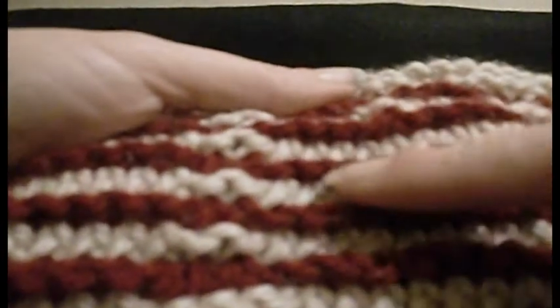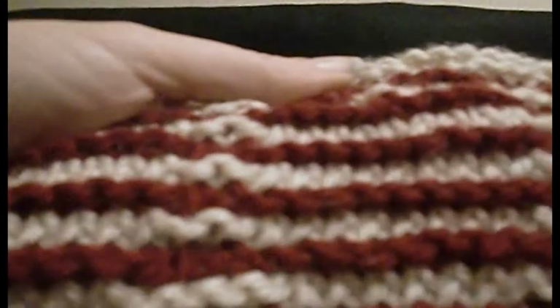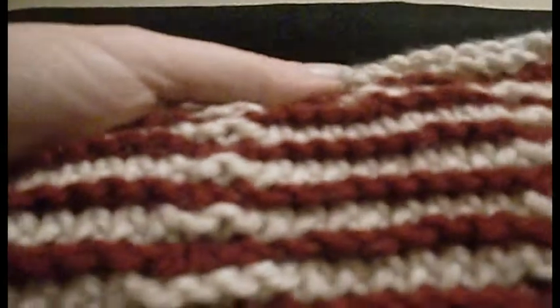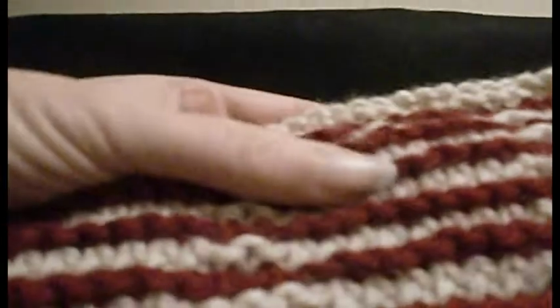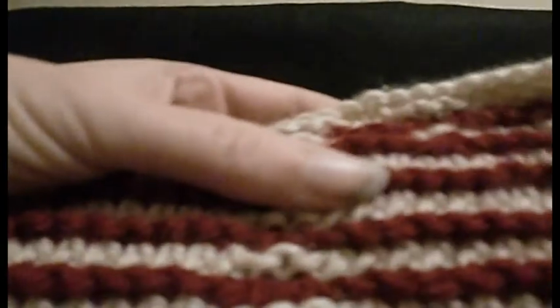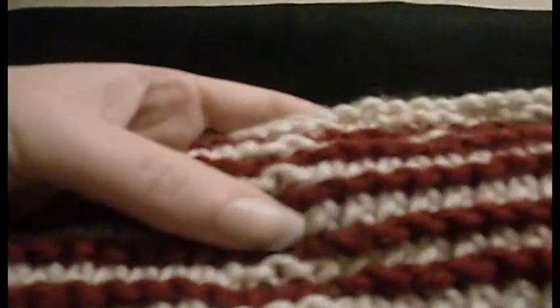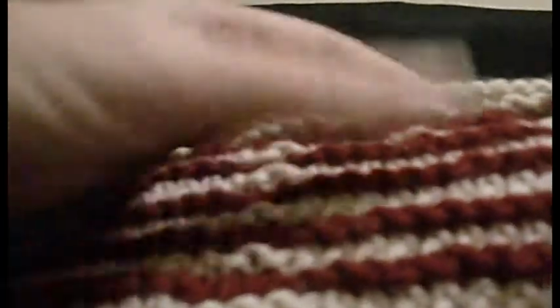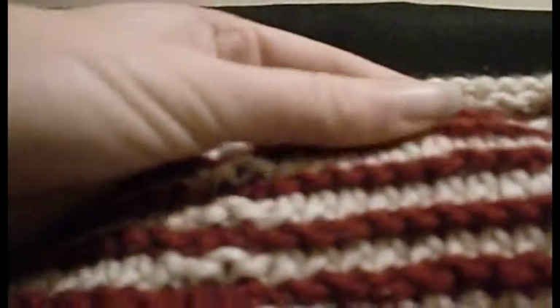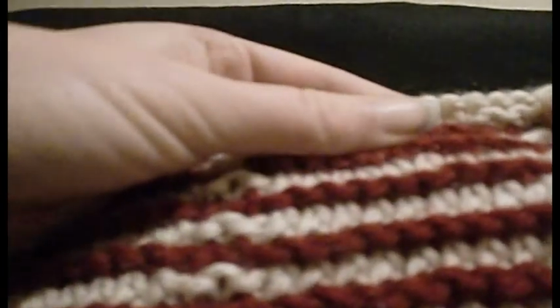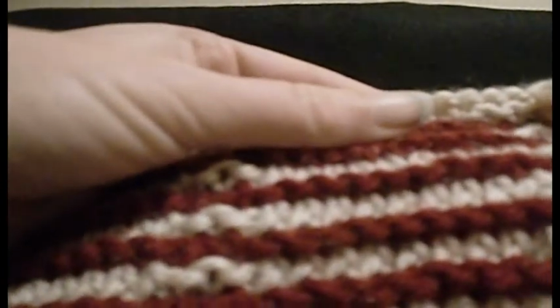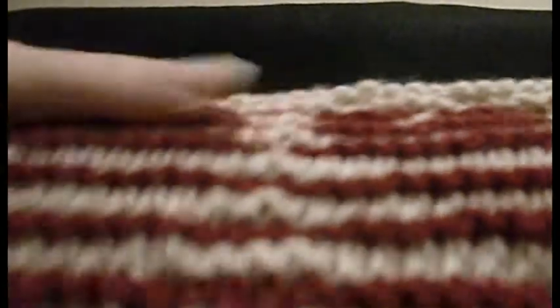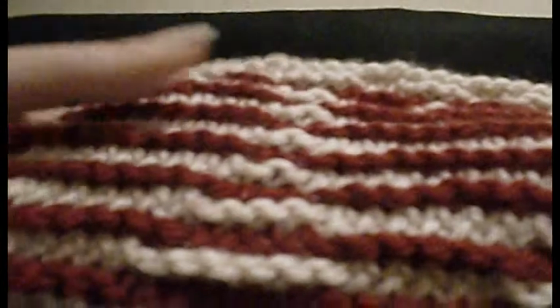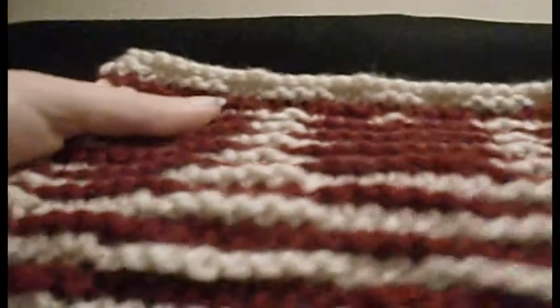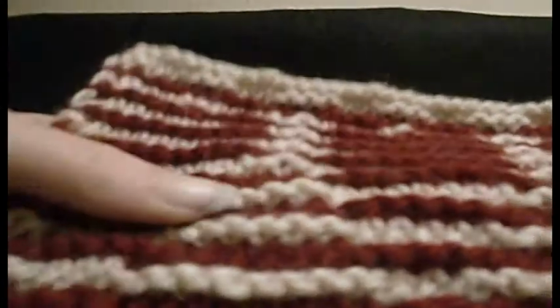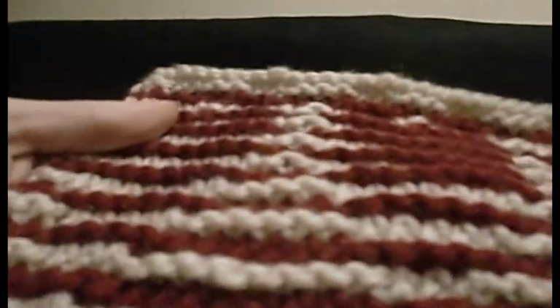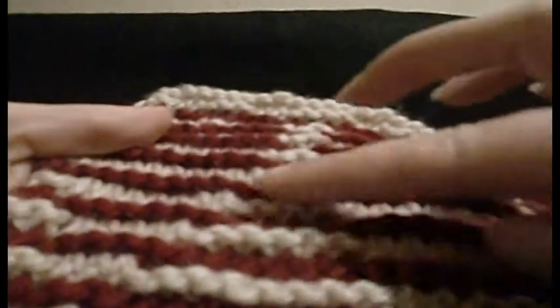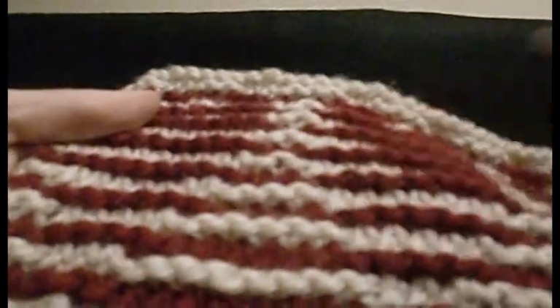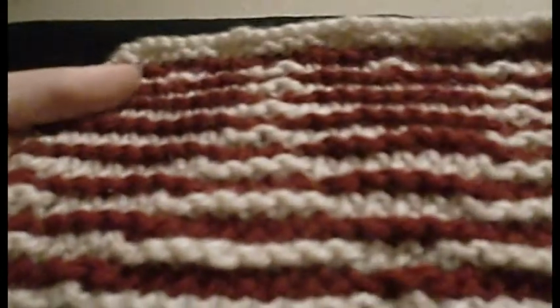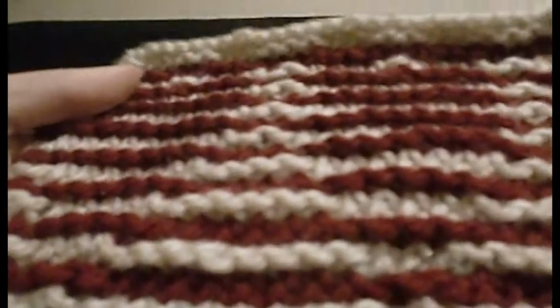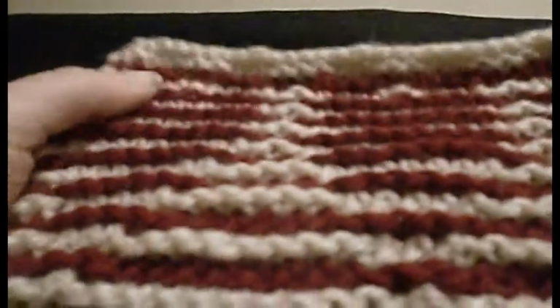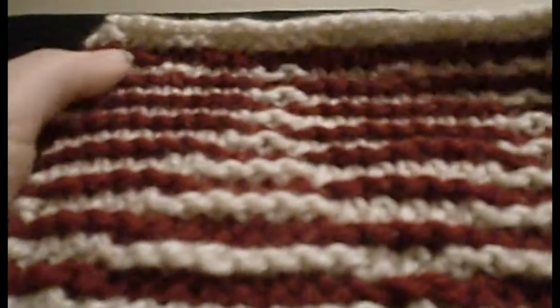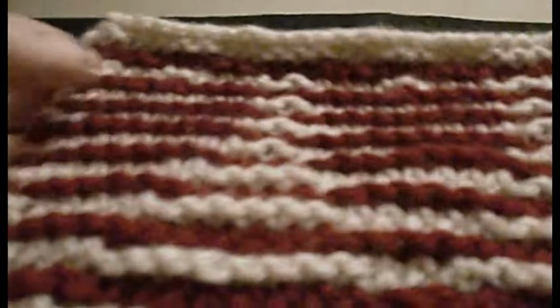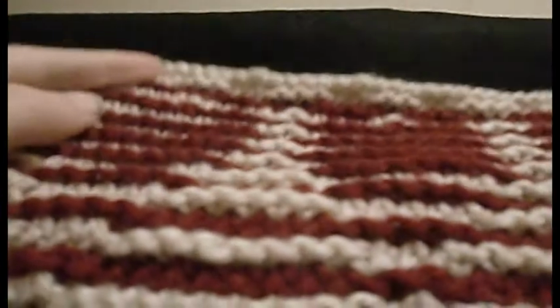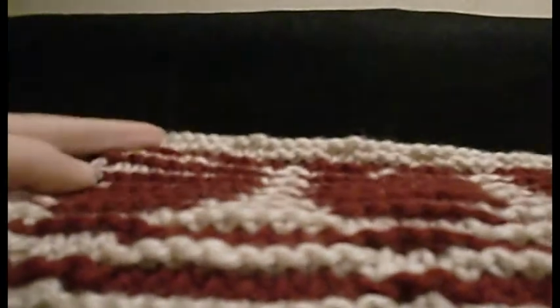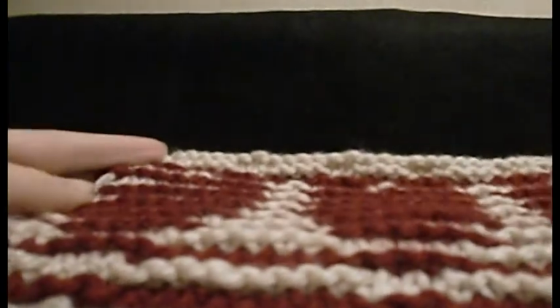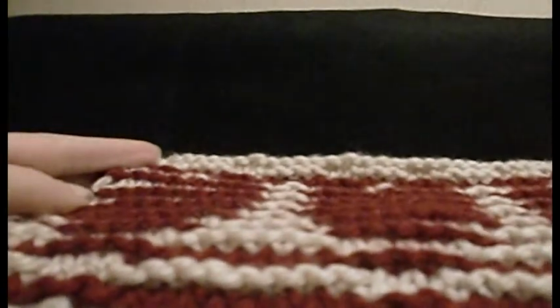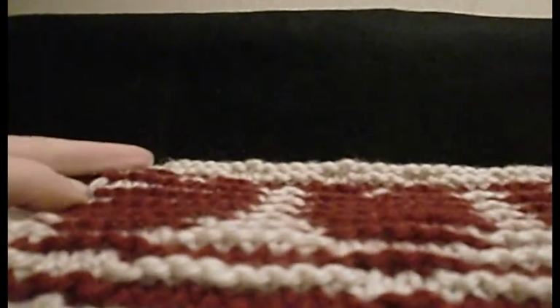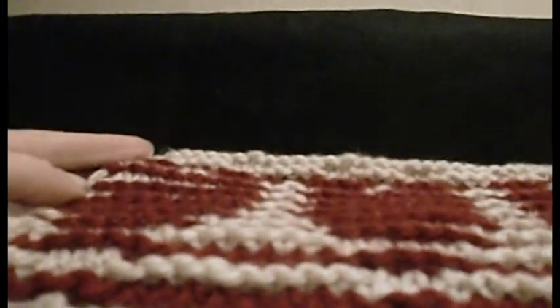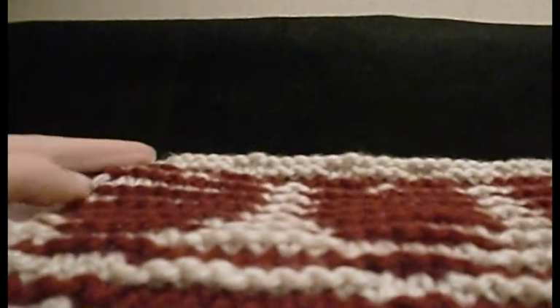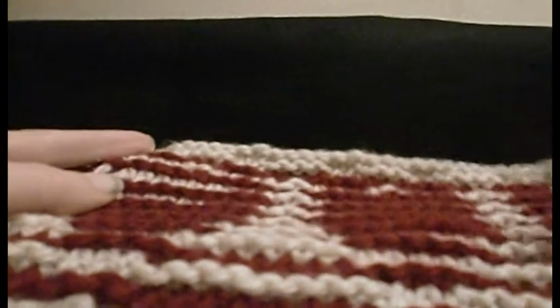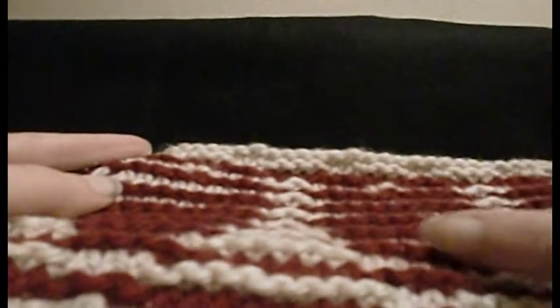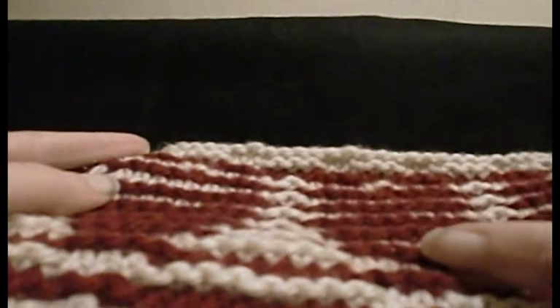These are purl bumps. They're raised in some places and not in others, so when you tilt your work you just see the raised parts of the knitting.